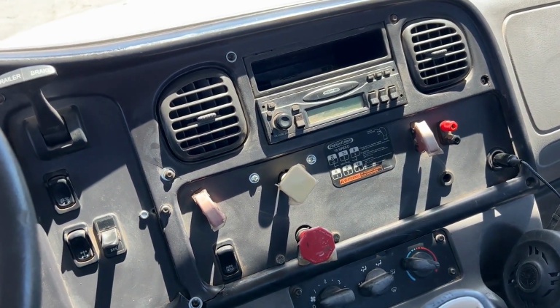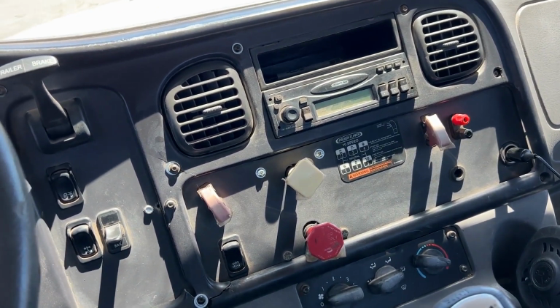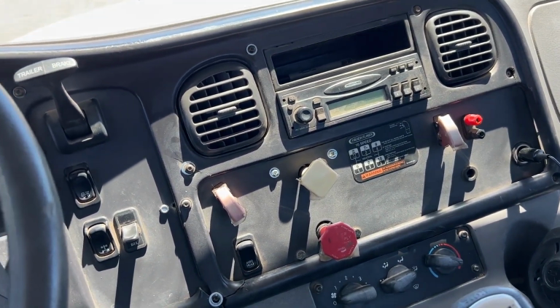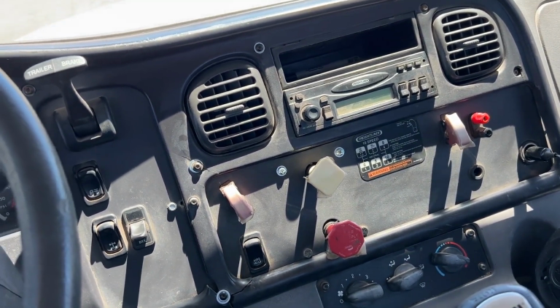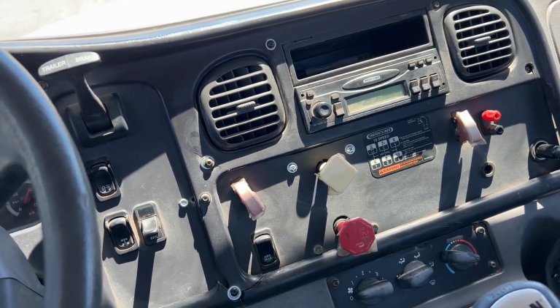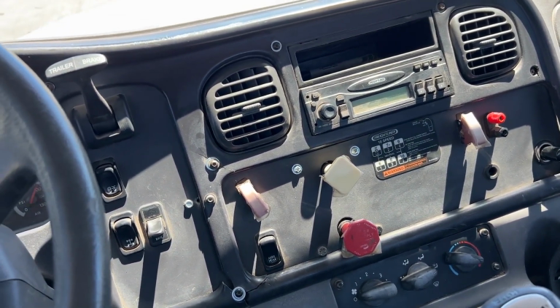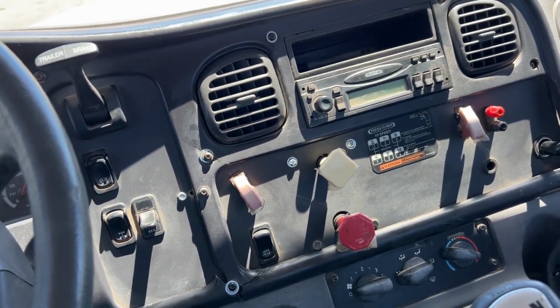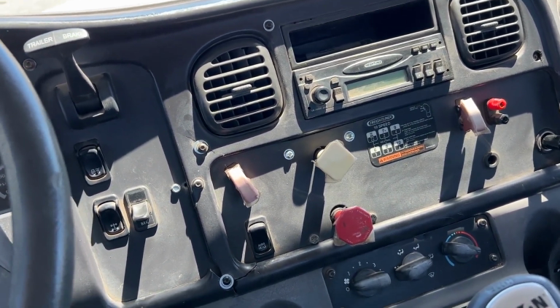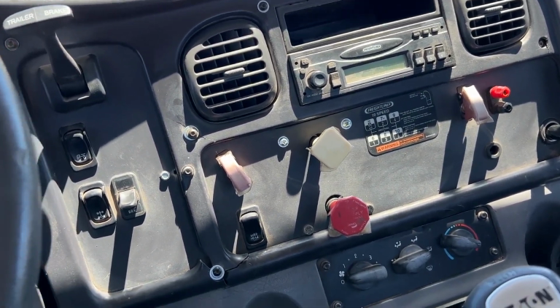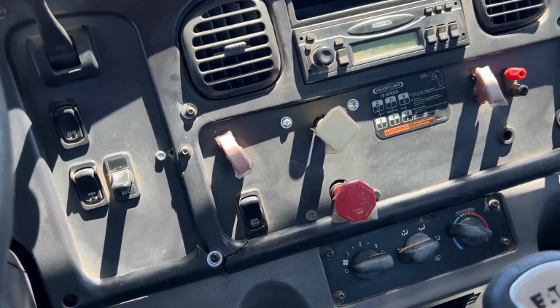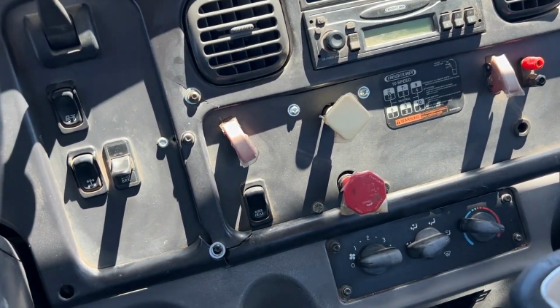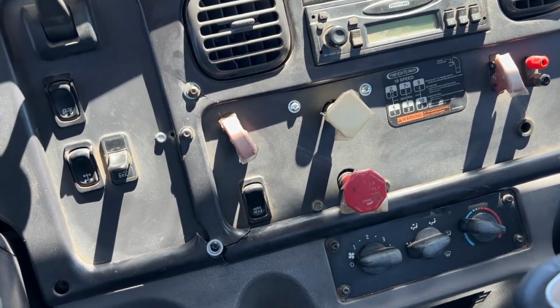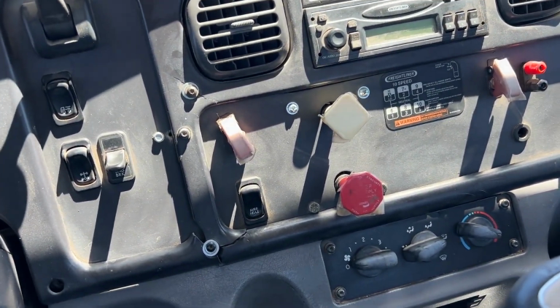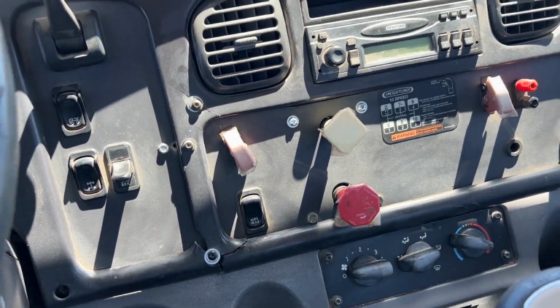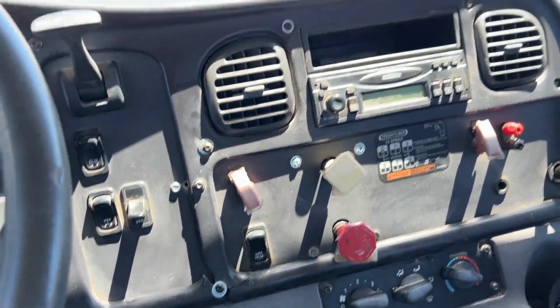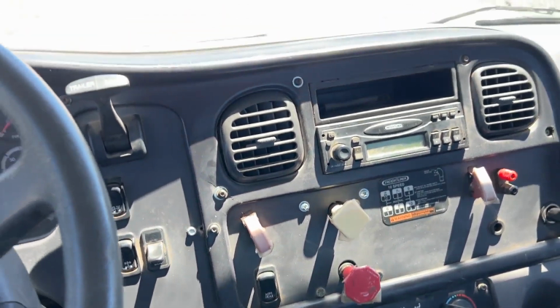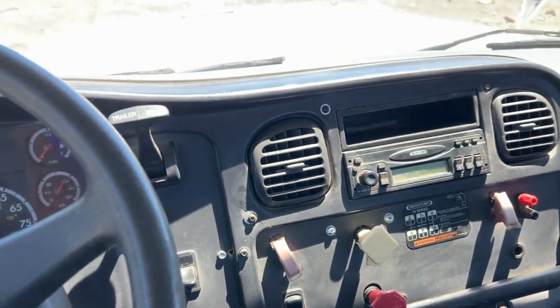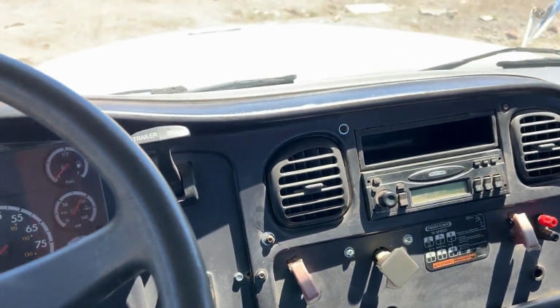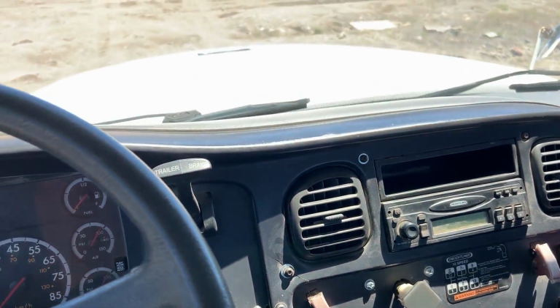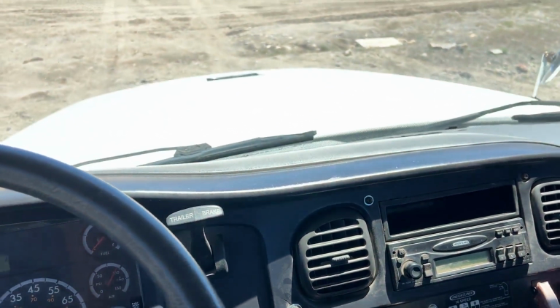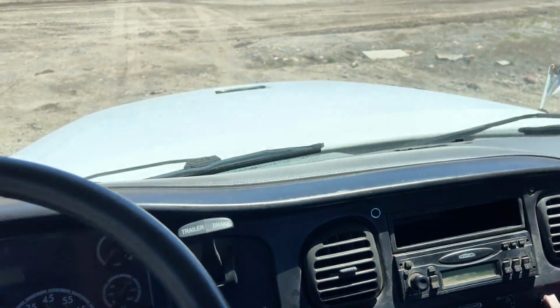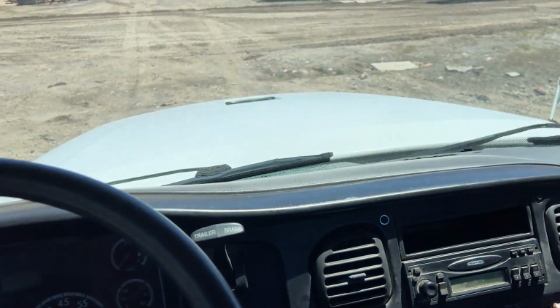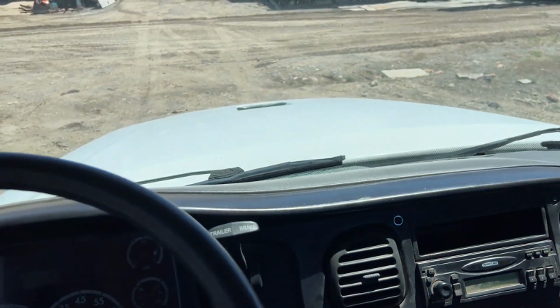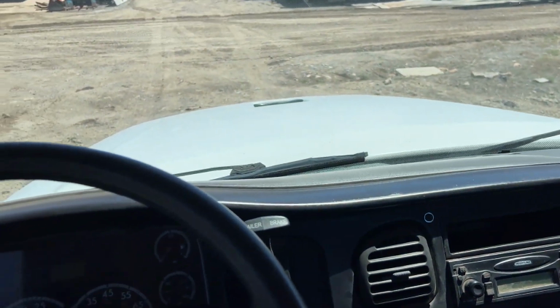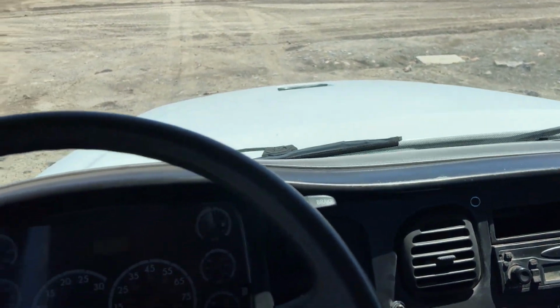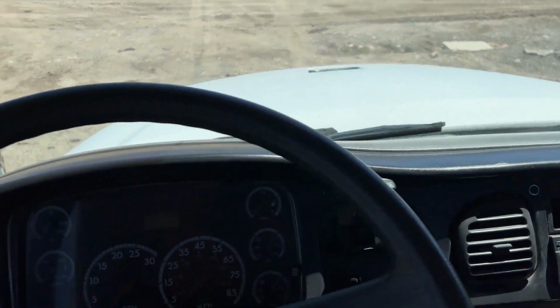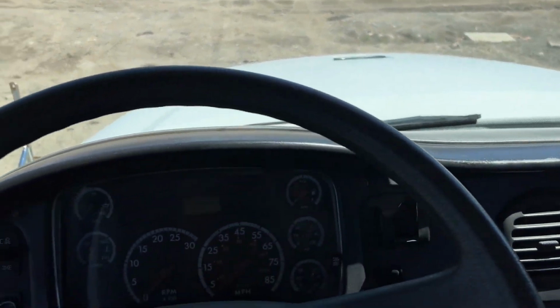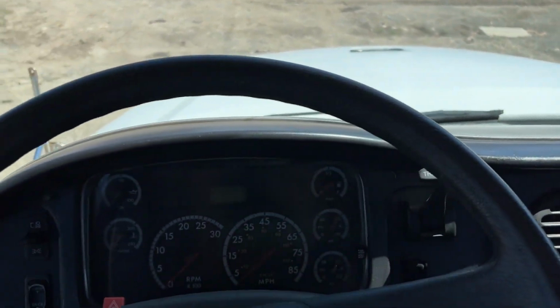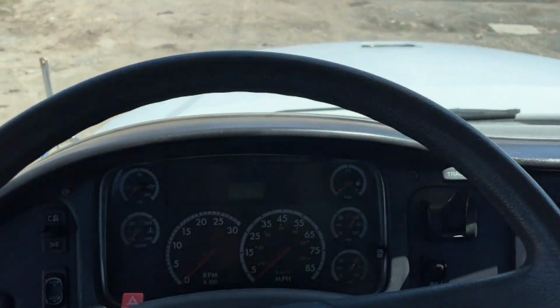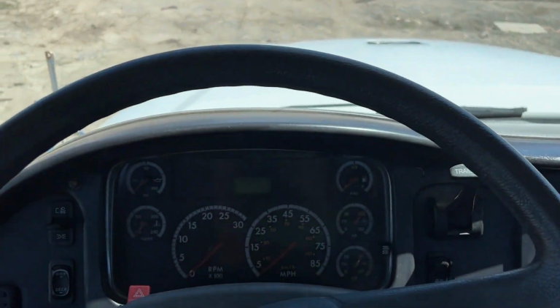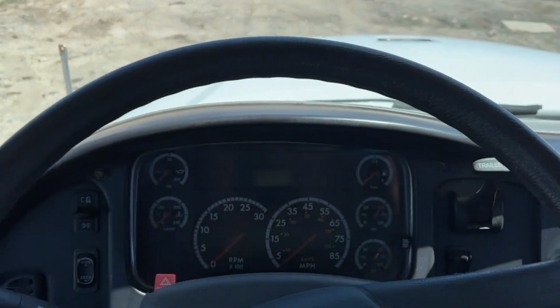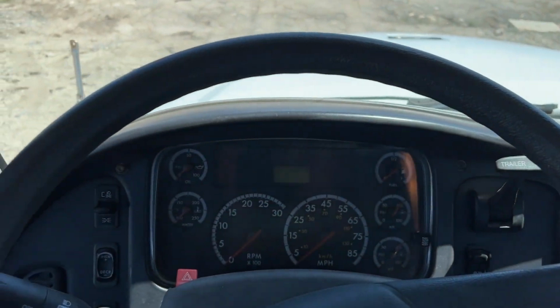We've got videos of the truck running and videos of the motor, so I think we're good on all that. I will finish this listing off, and if you guys have any questions just give me a holler. Thank you.